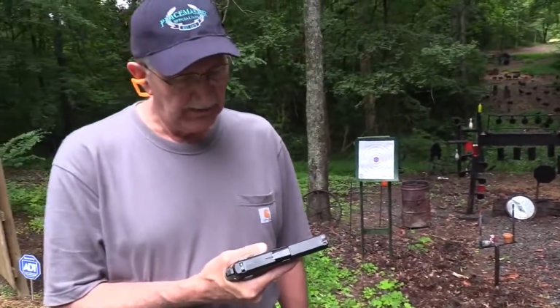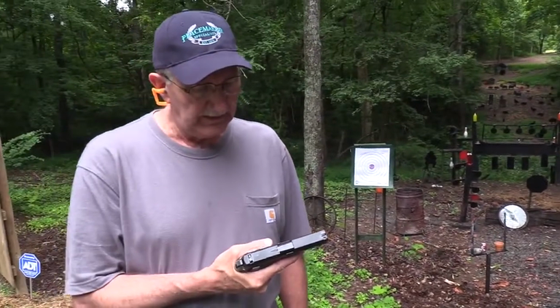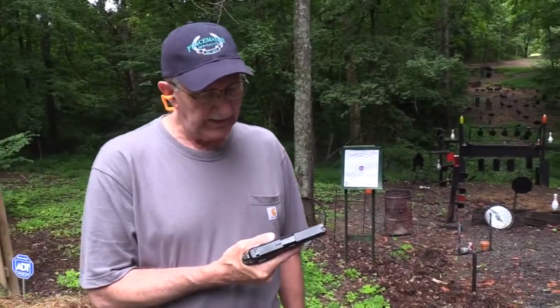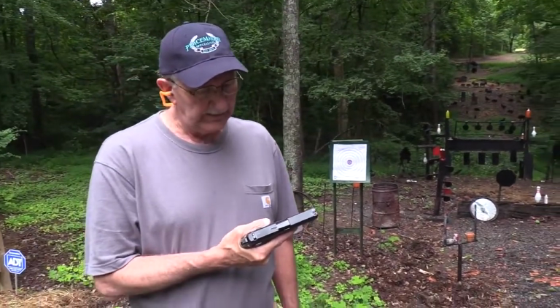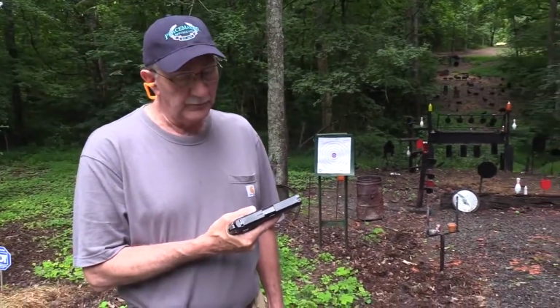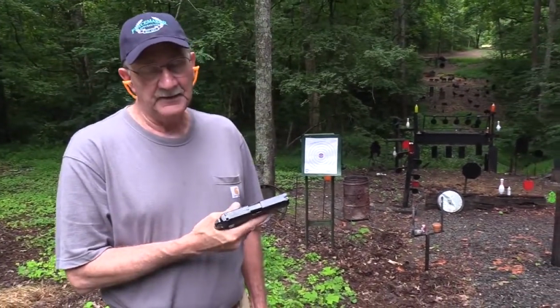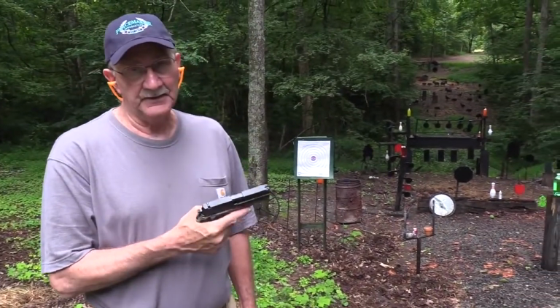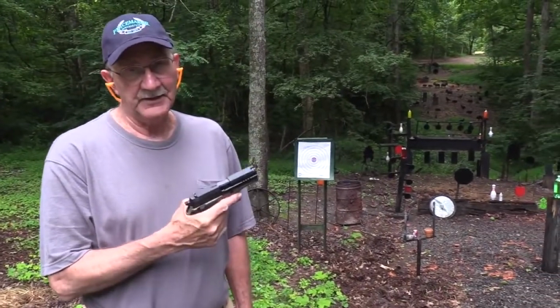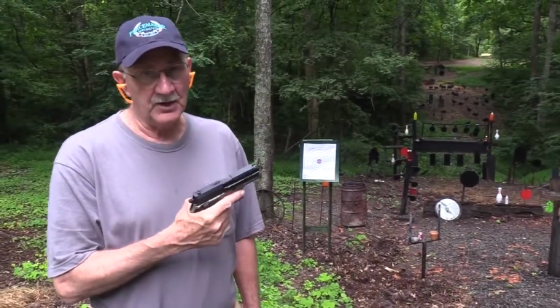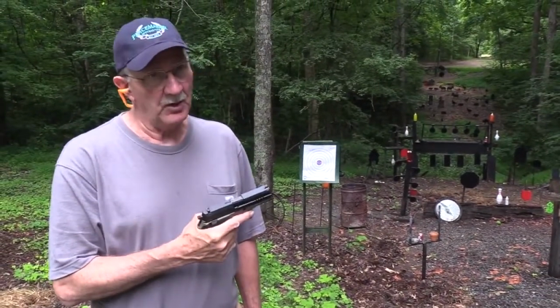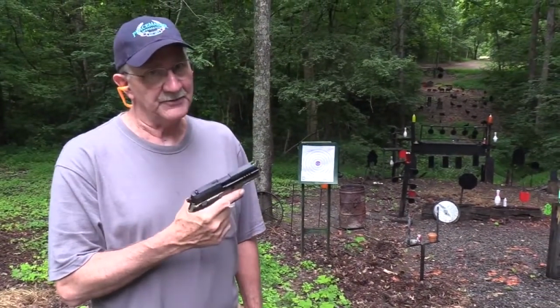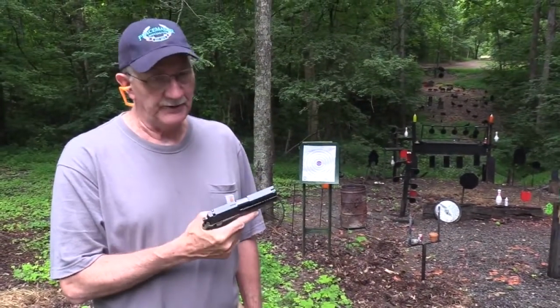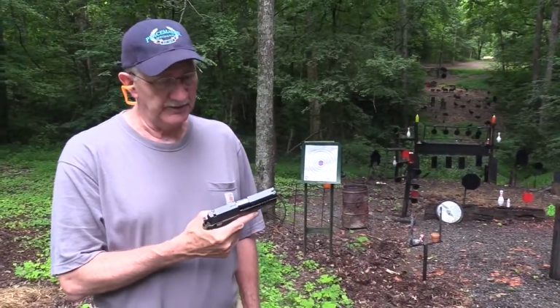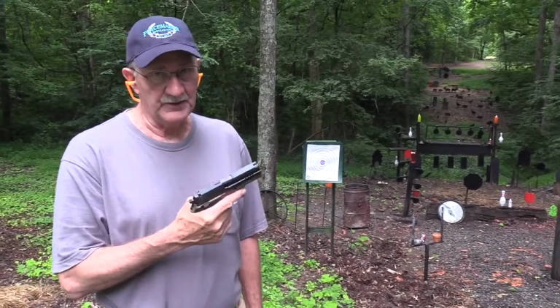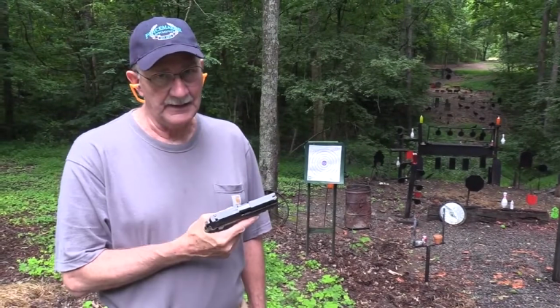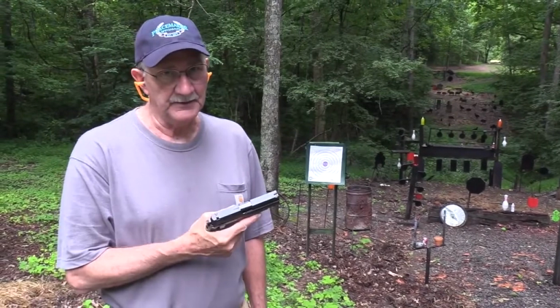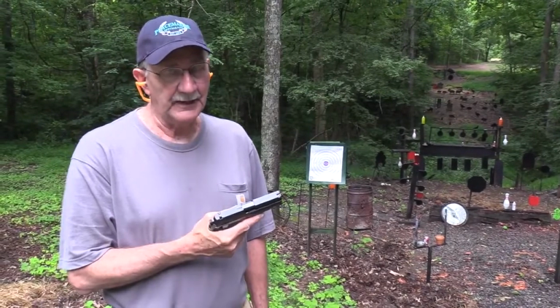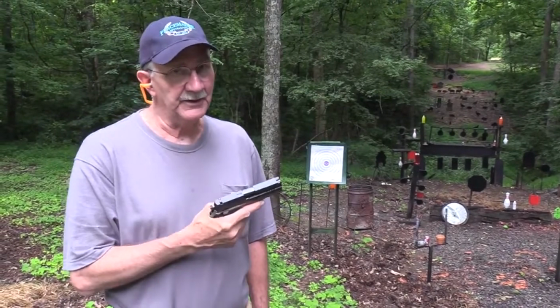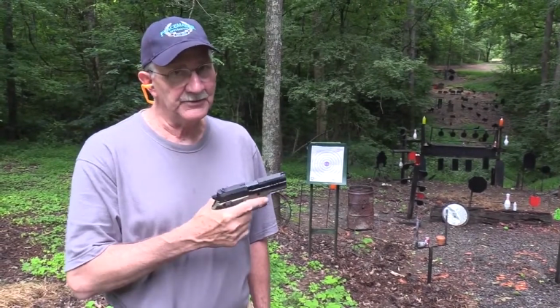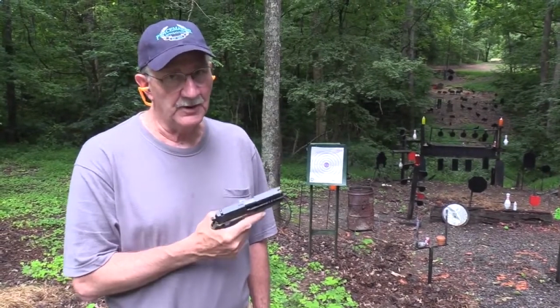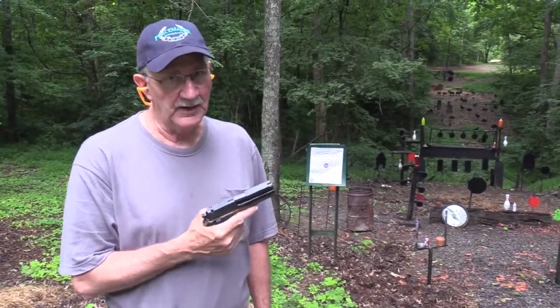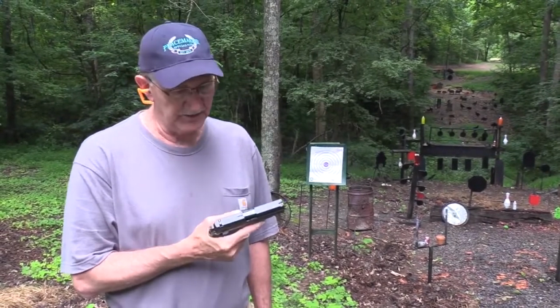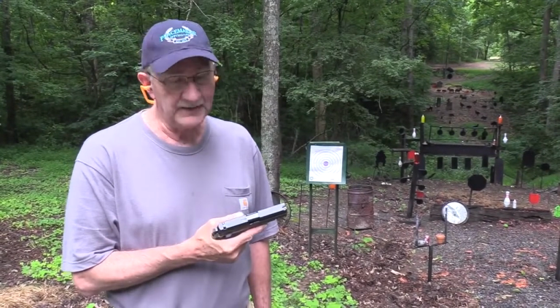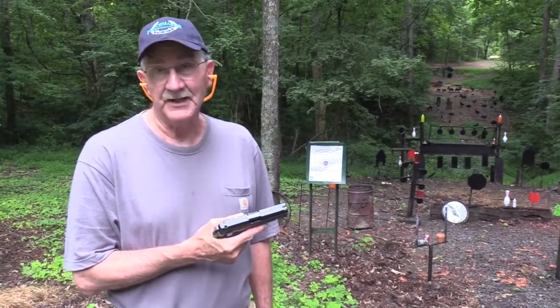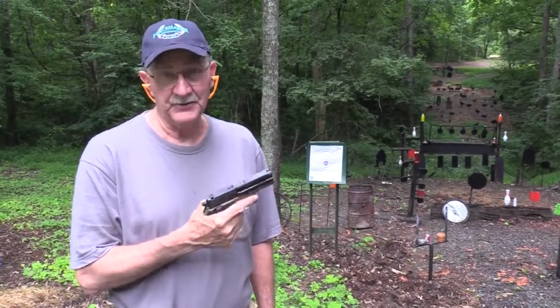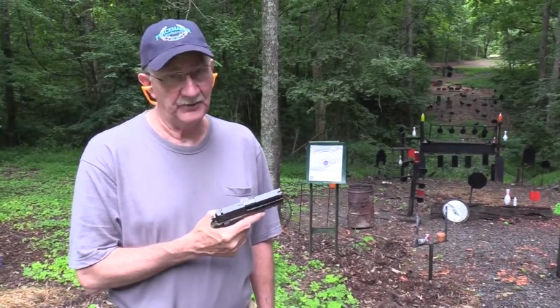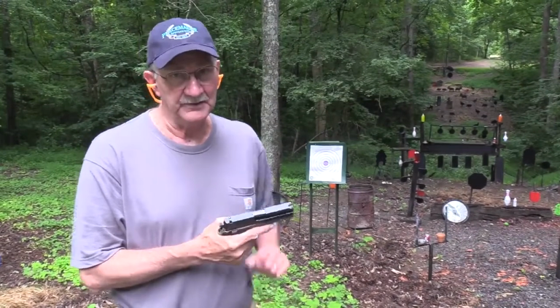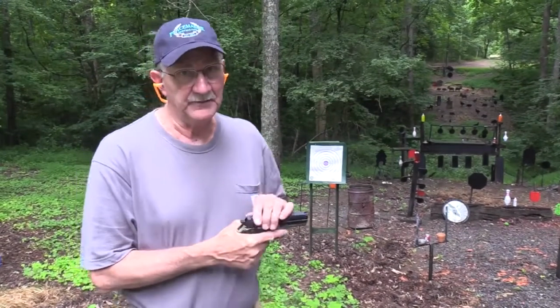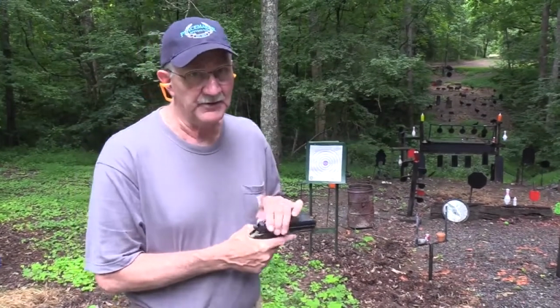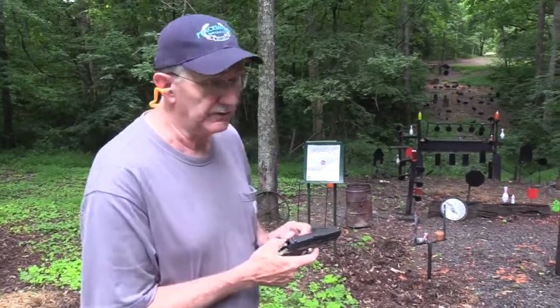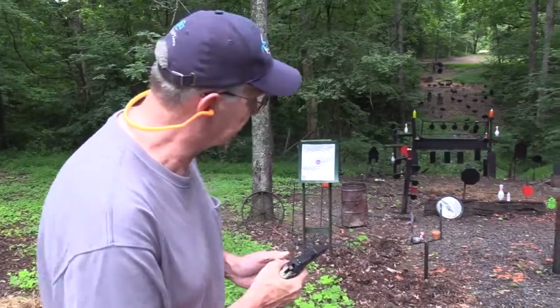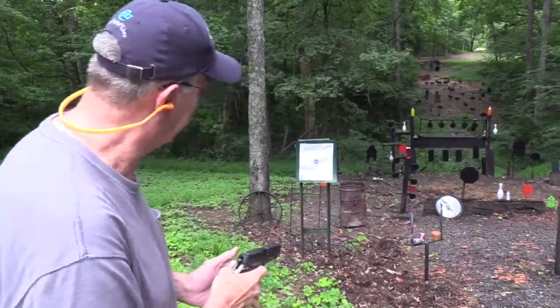I read that it has a nitro carburized barrel and slide. I don't know what nitro carburized is, but that sounds pretty impressive. So it ought to shoot well — let's try it.